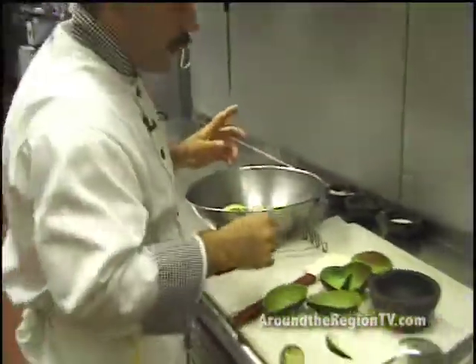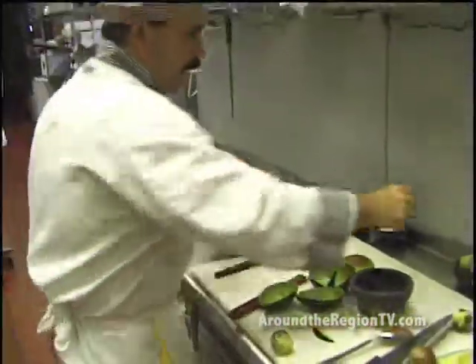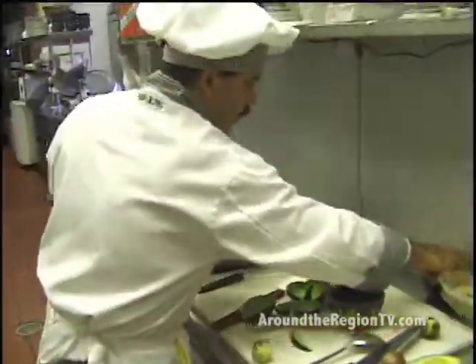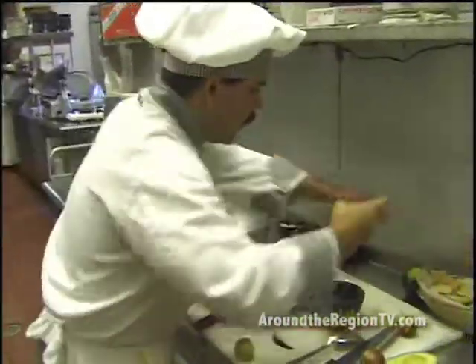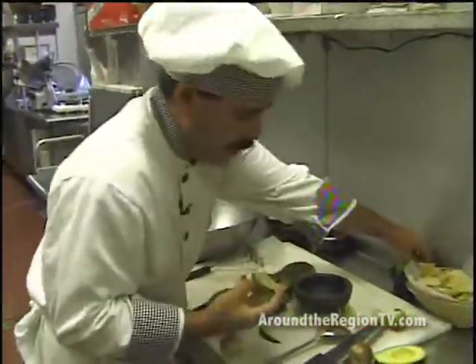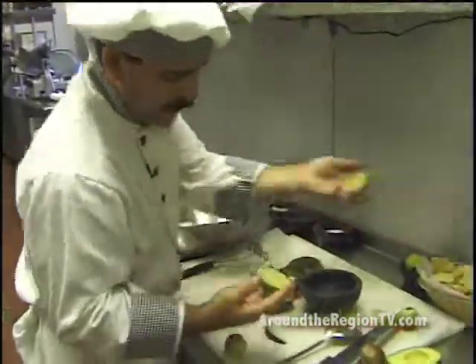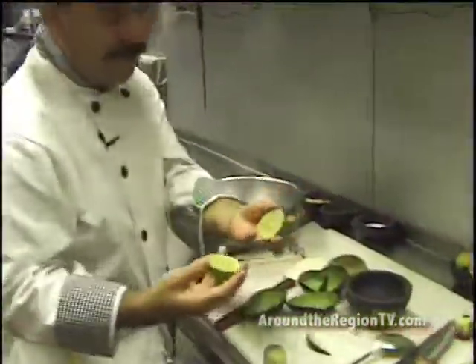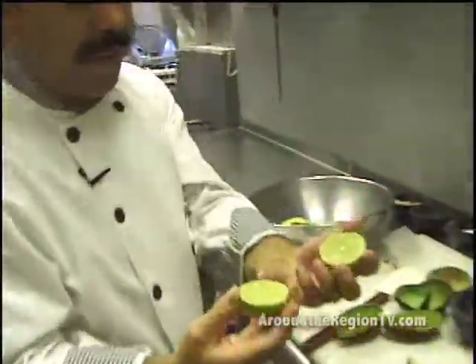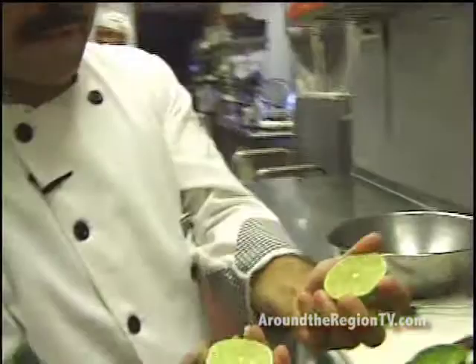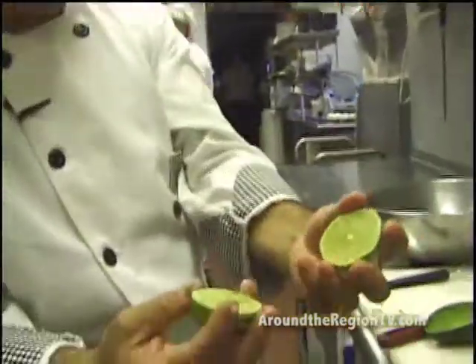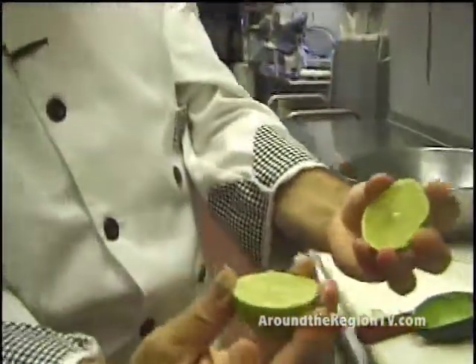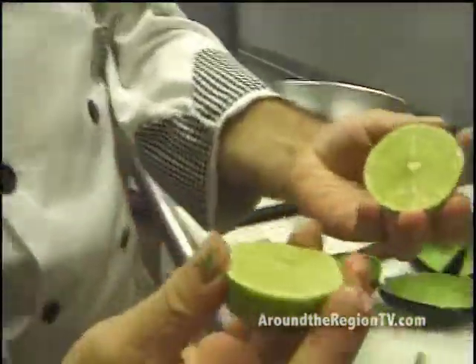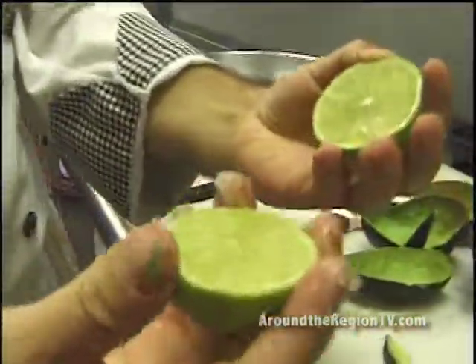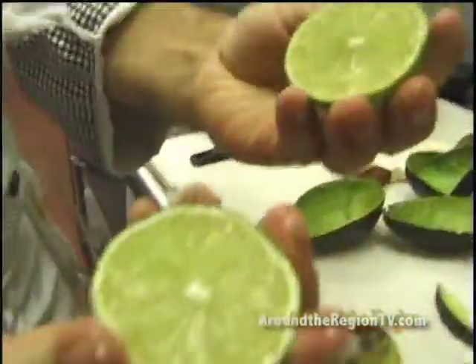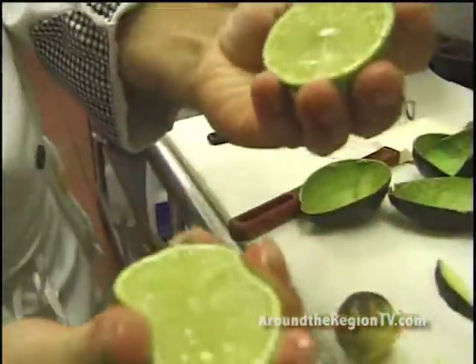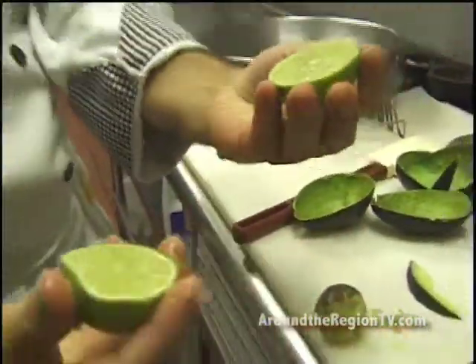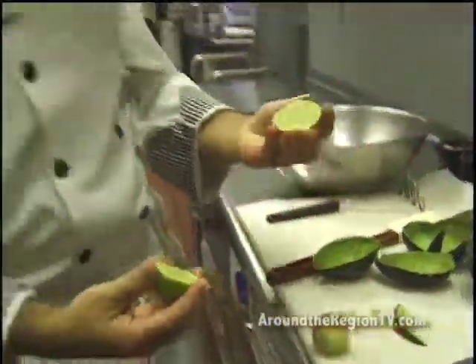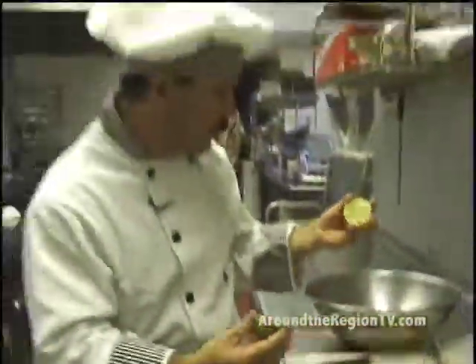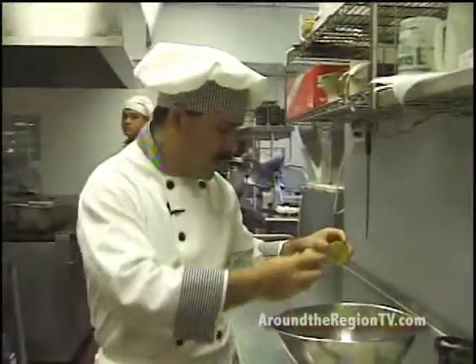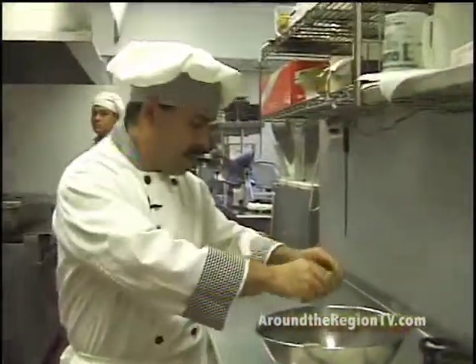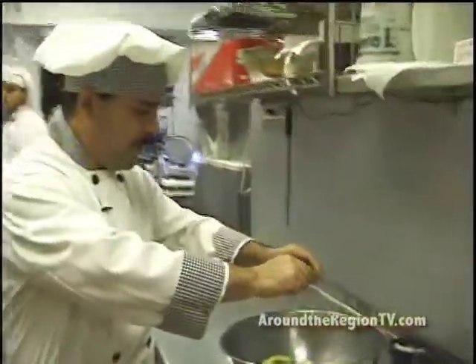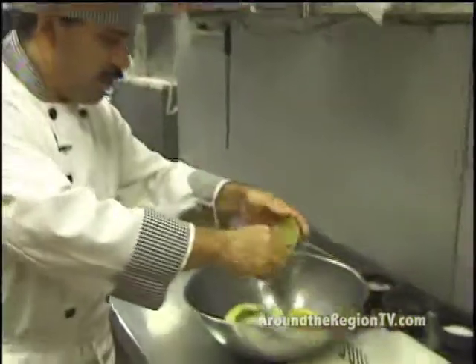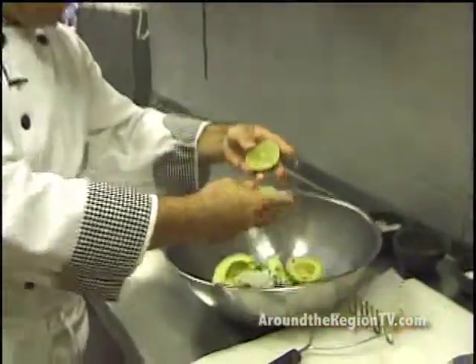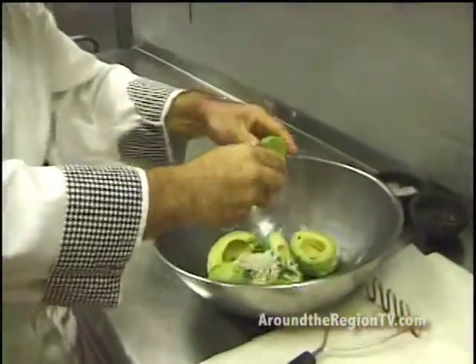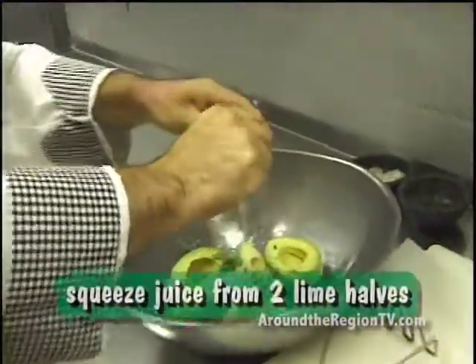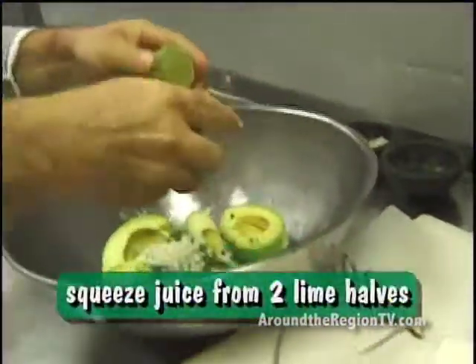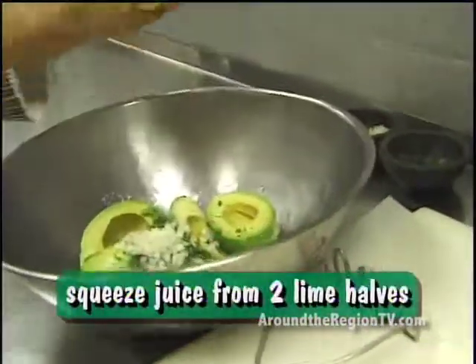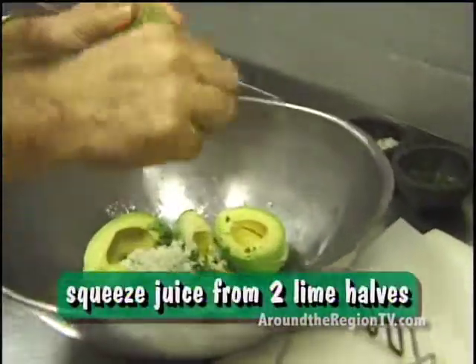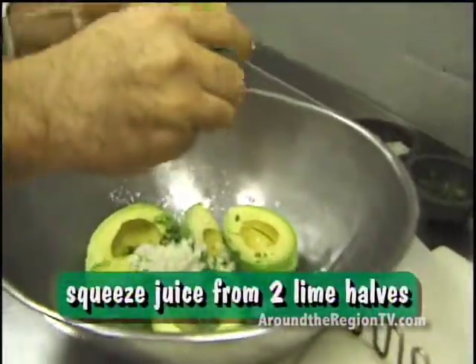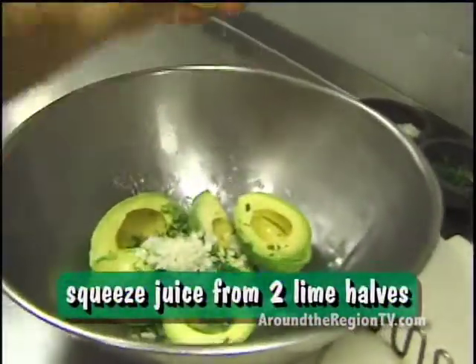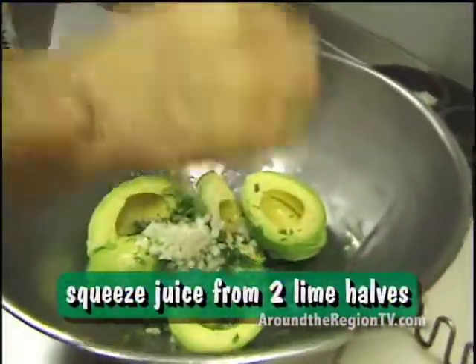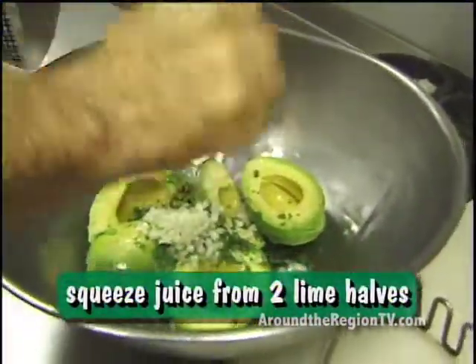And the next thing, use a nice and juicy lime. Remove any seeds. Squeeze it in there. For three avocados, put in about two halves of squeezed lime.